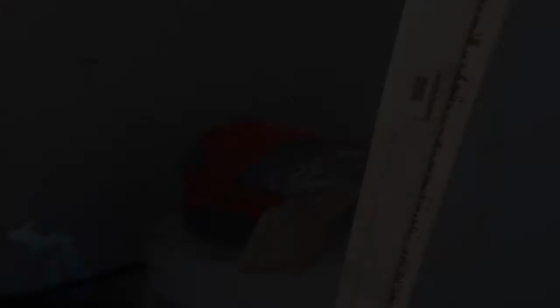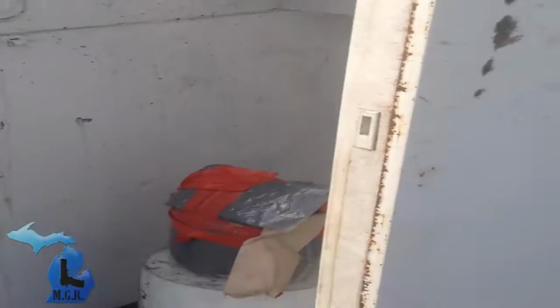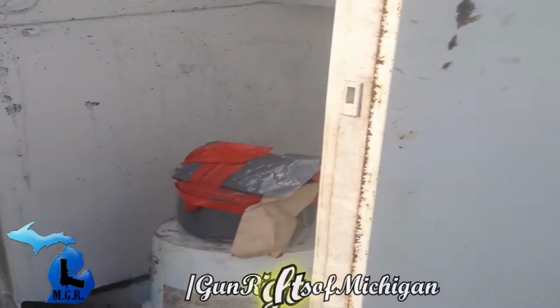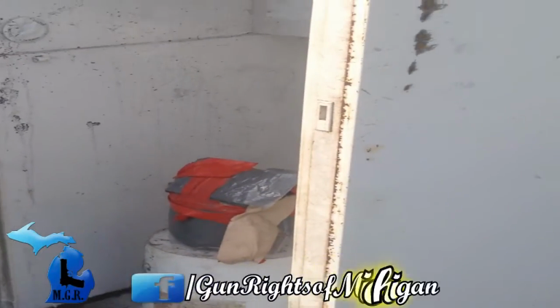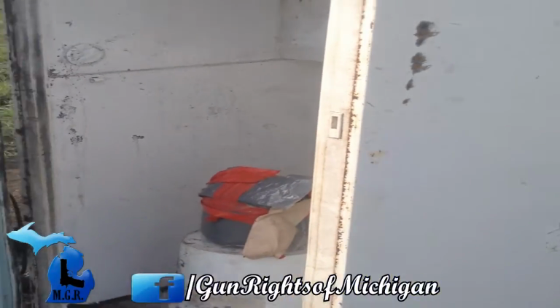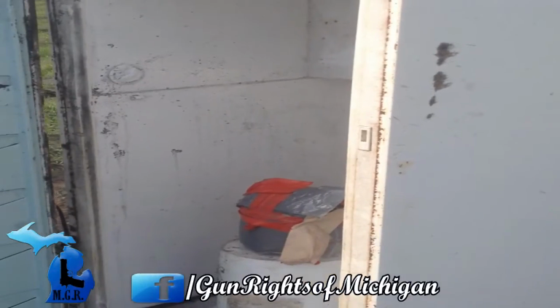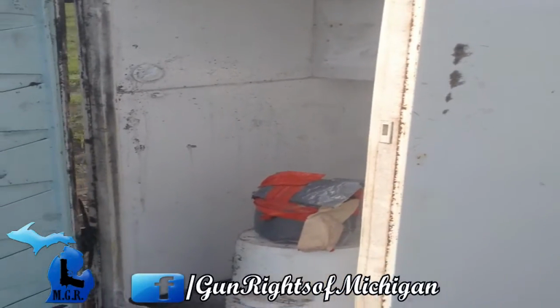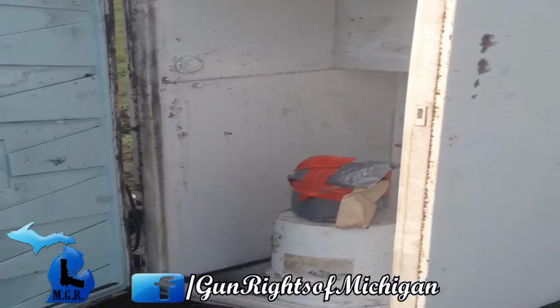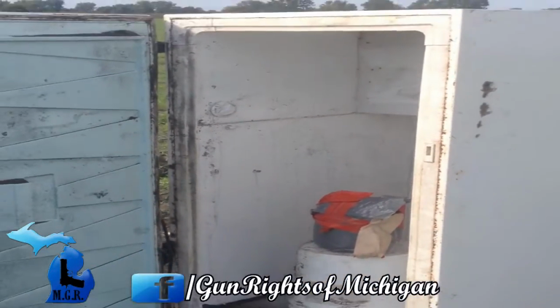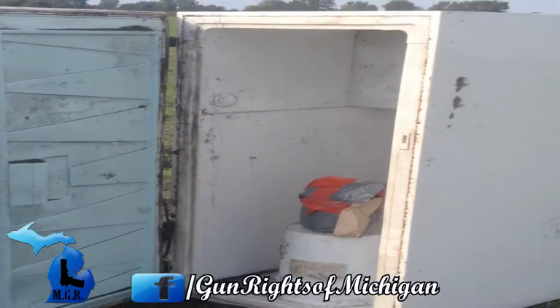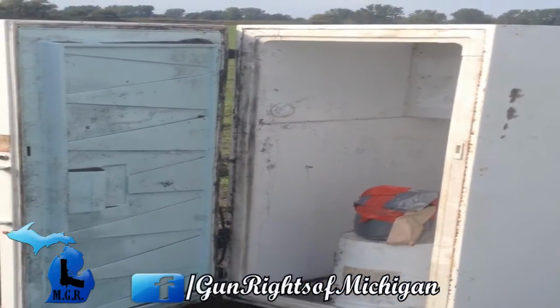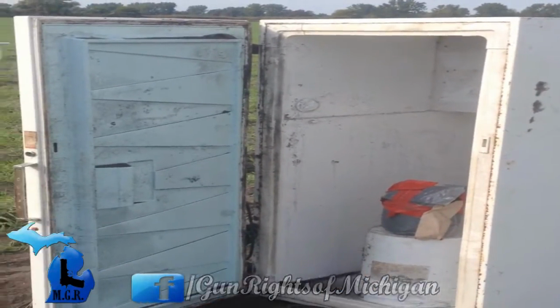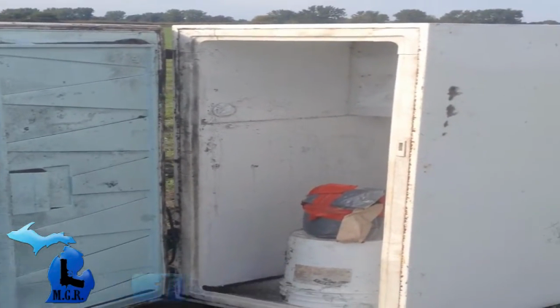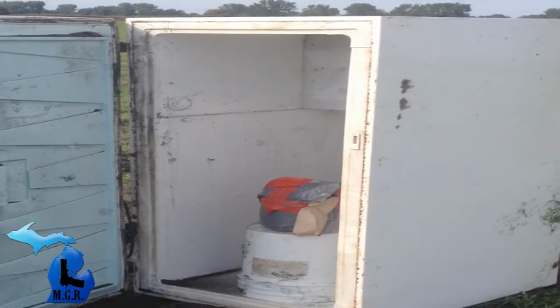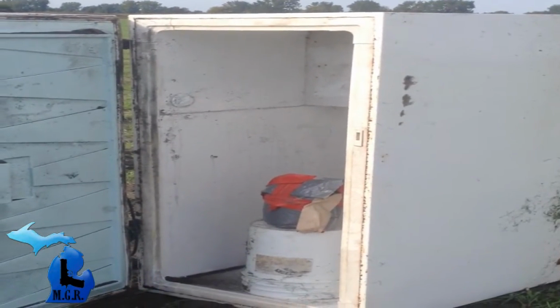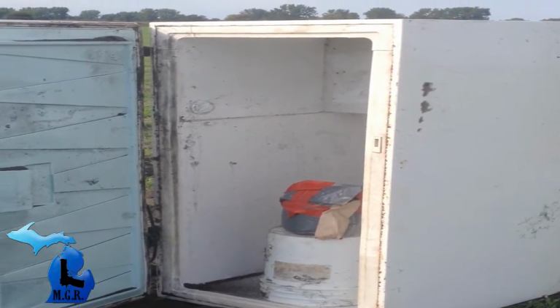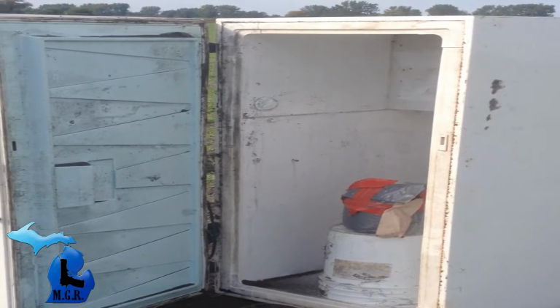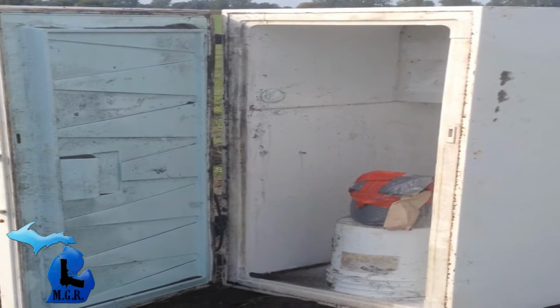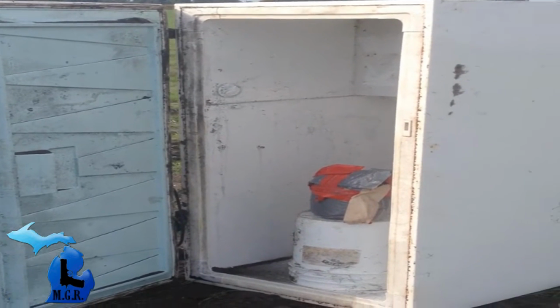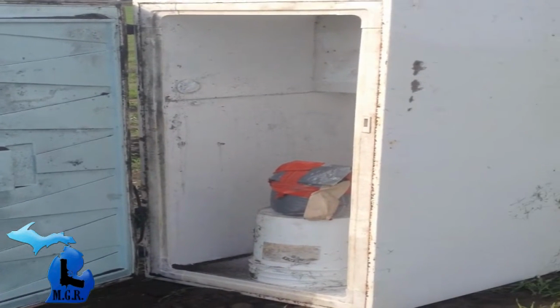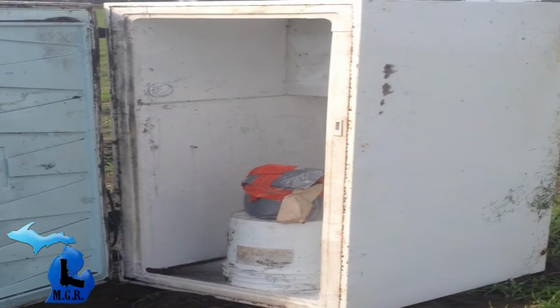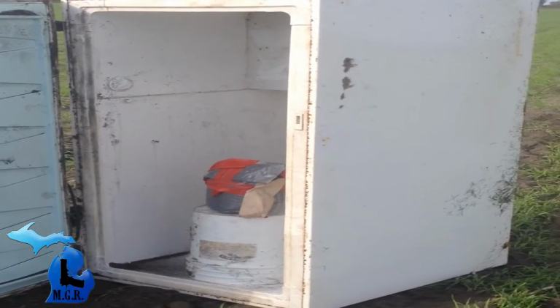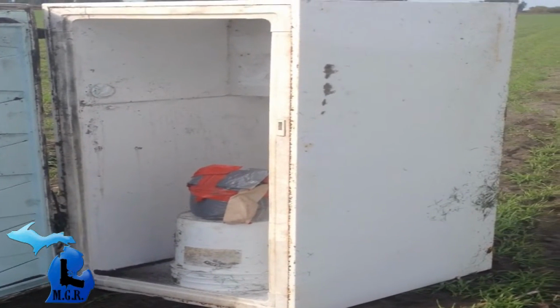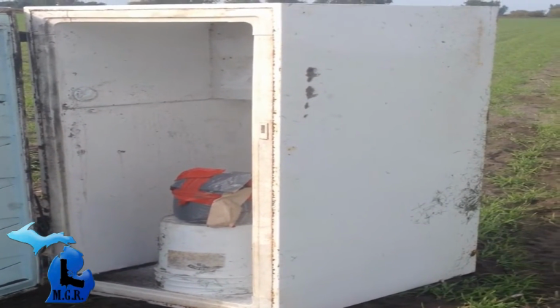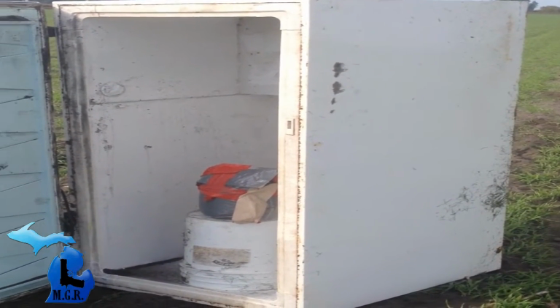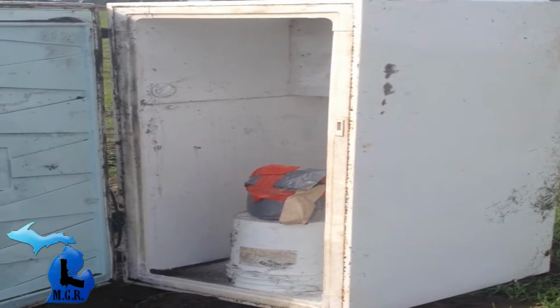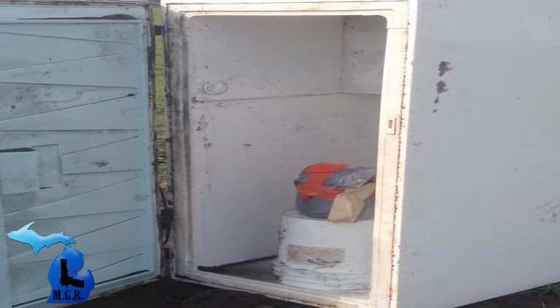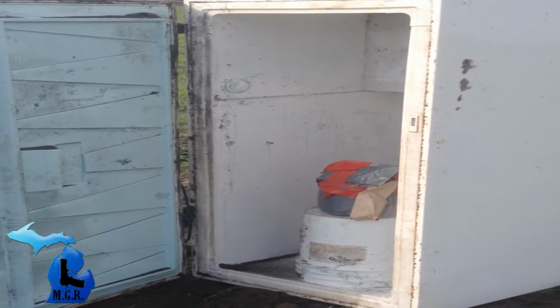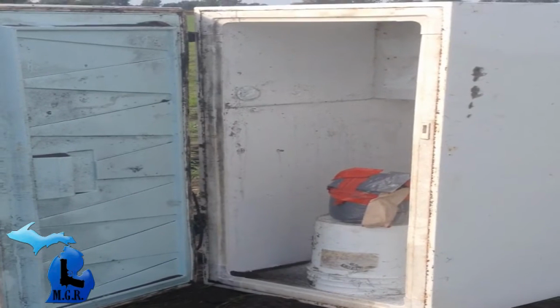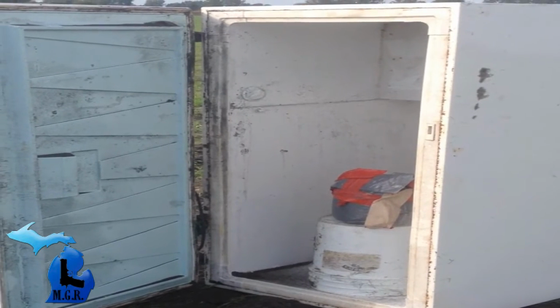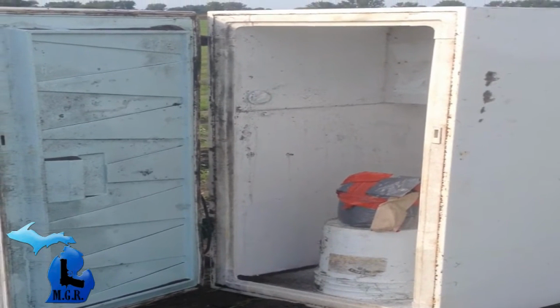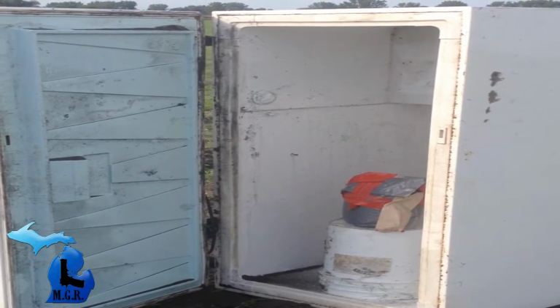We have about 15 pounds of Tannerite loaded into this freezer now, and we marked it with the red duct tape. Give us a little bit of a clear sight picture there — nice target to shoot at.